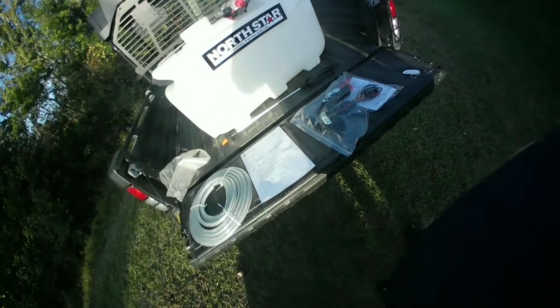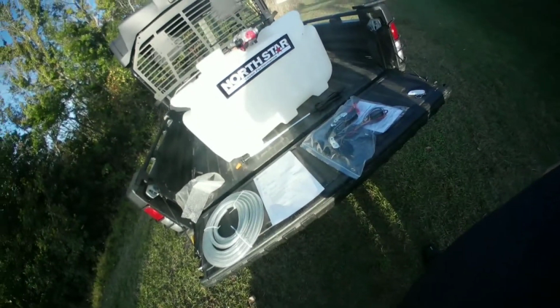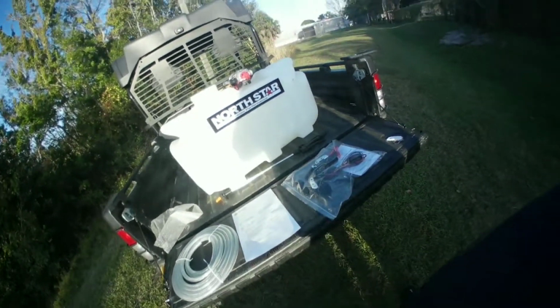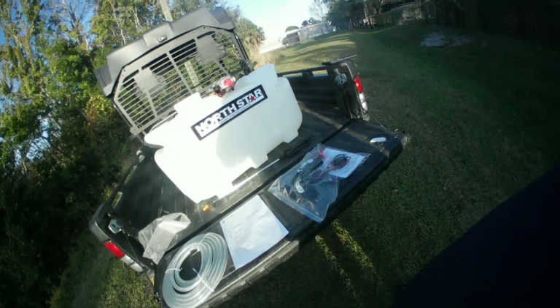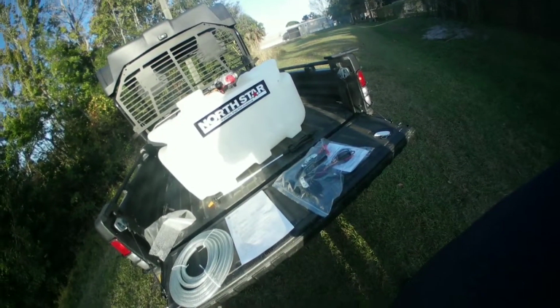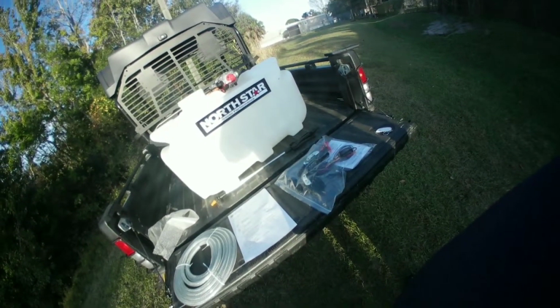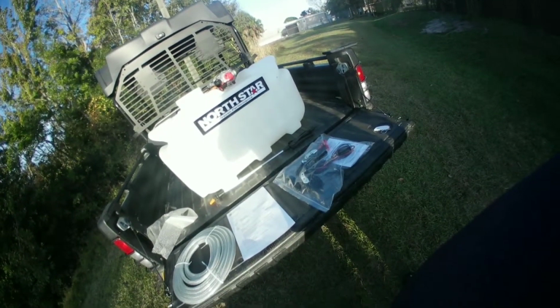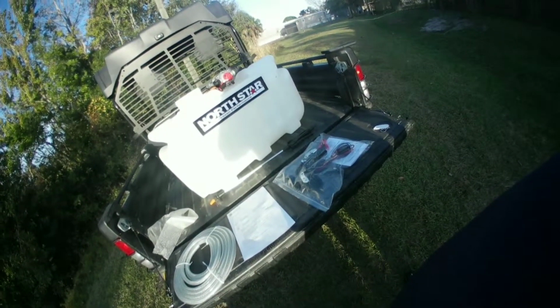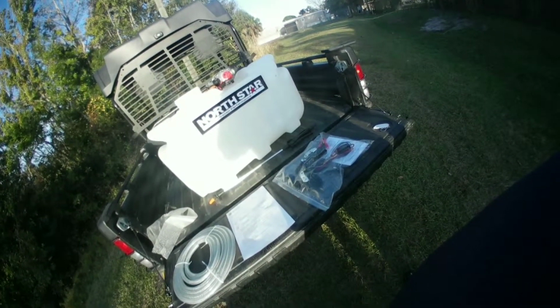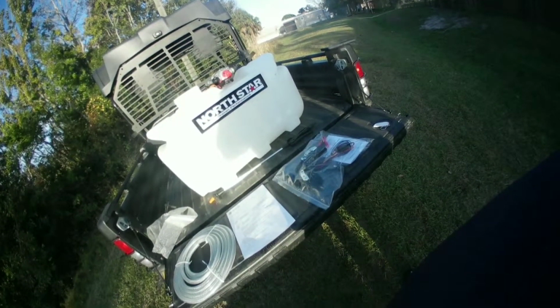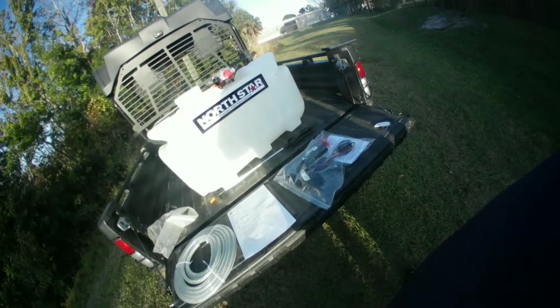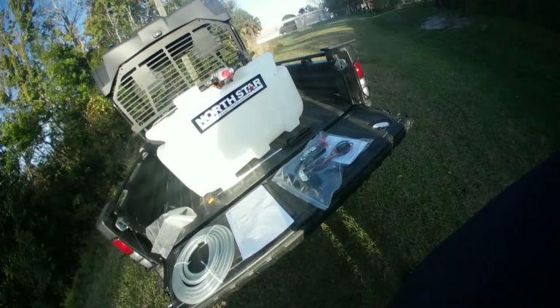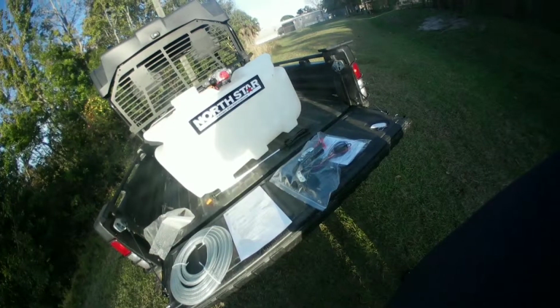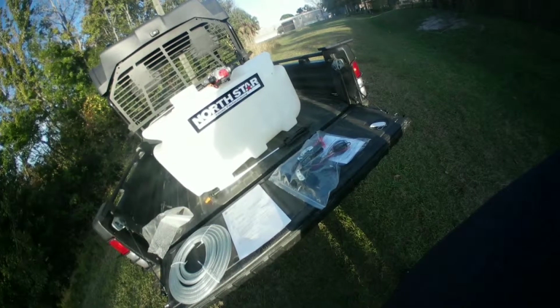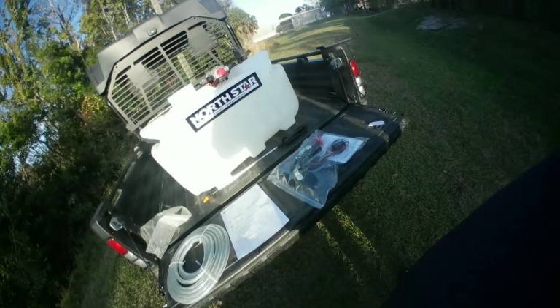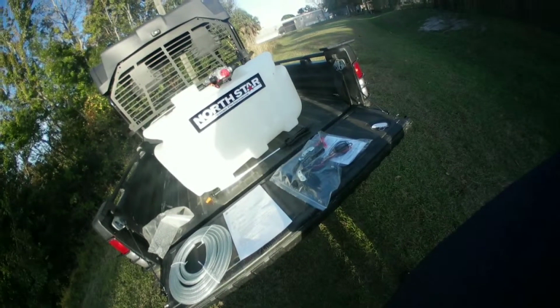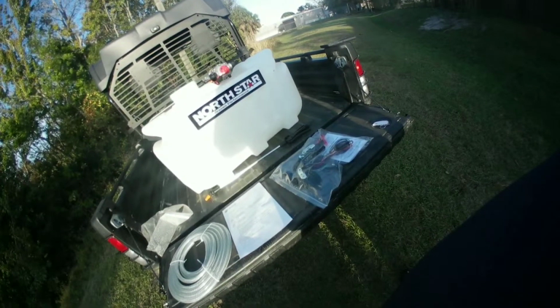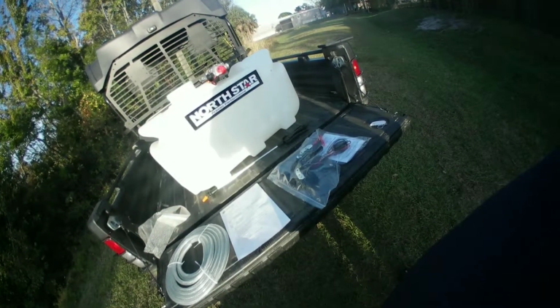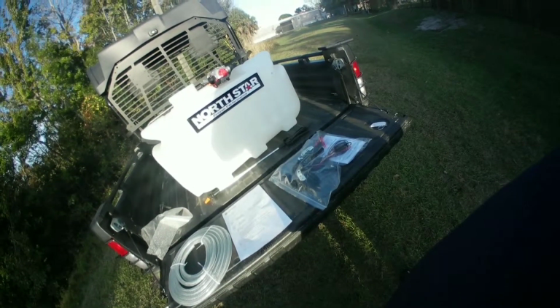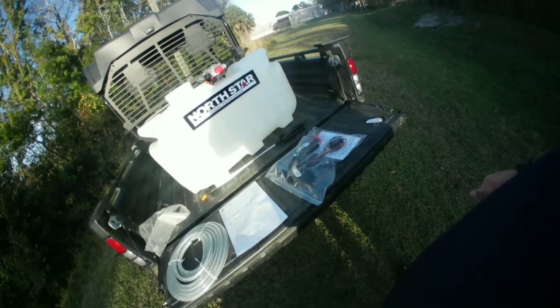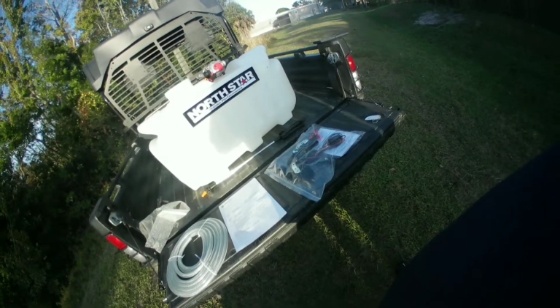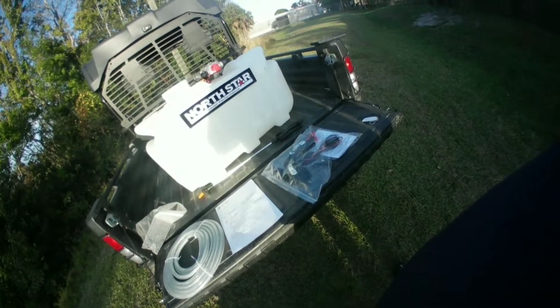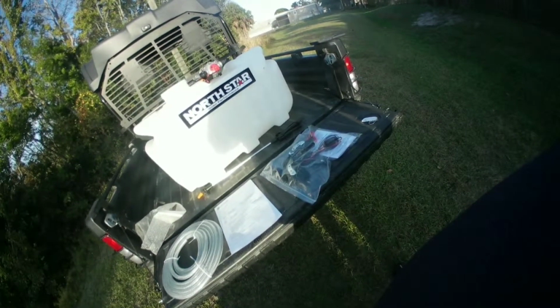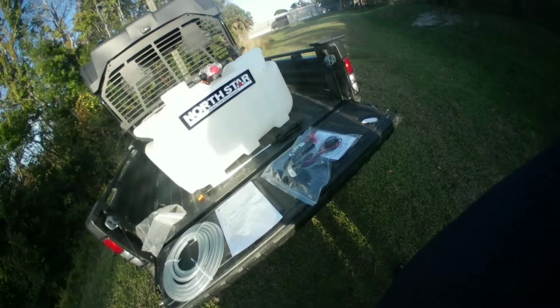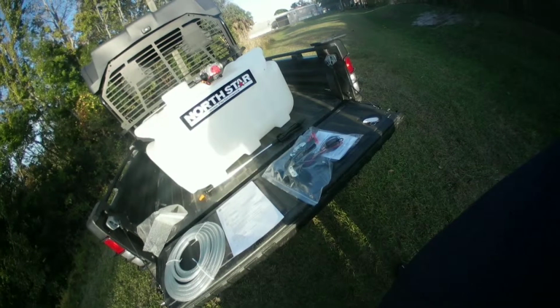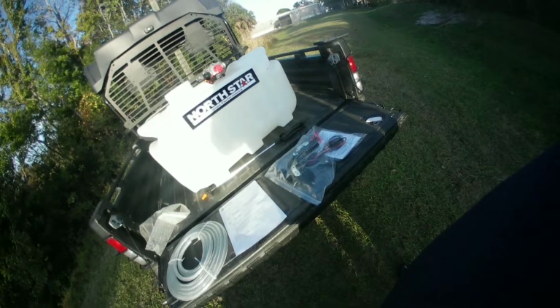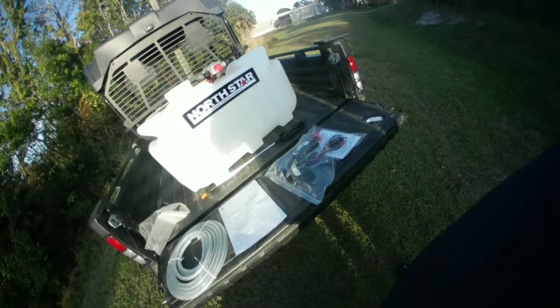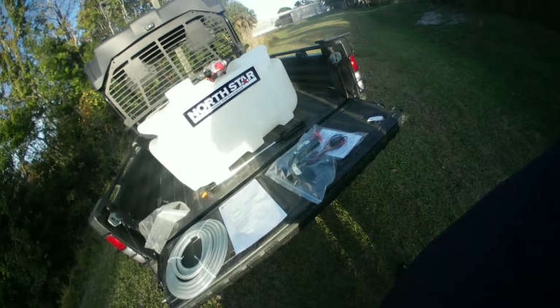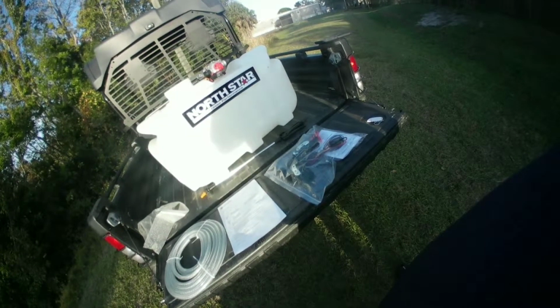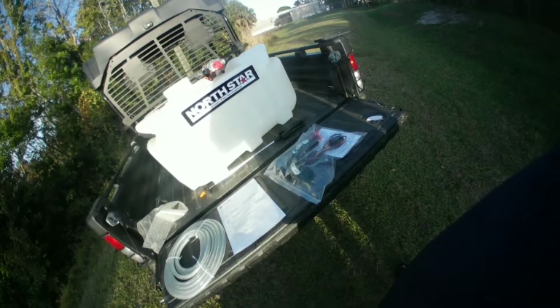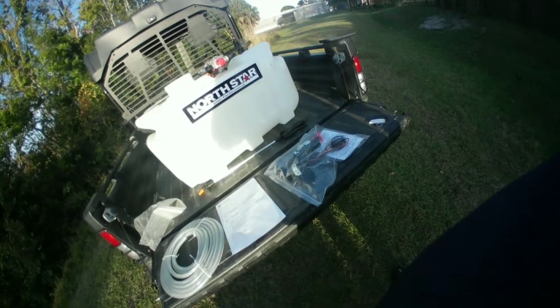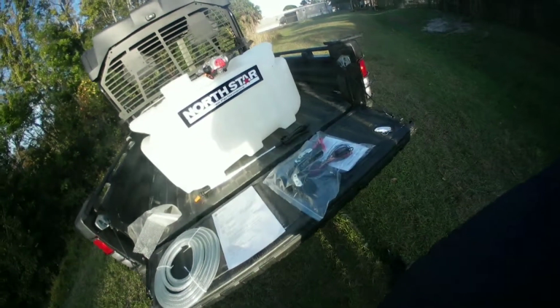That's the box opening of the North Star 26-gallon spot sprayer. Hope you guys enjoy these videos — make sure you subscribe and we'll catch you on the next one.